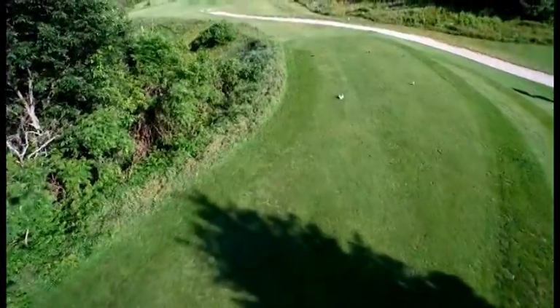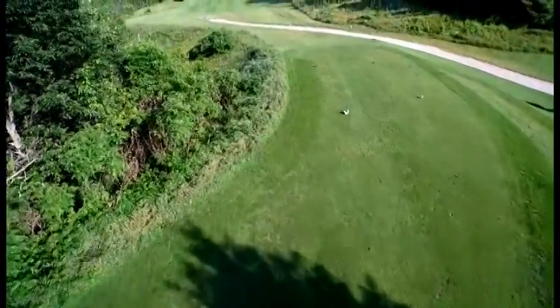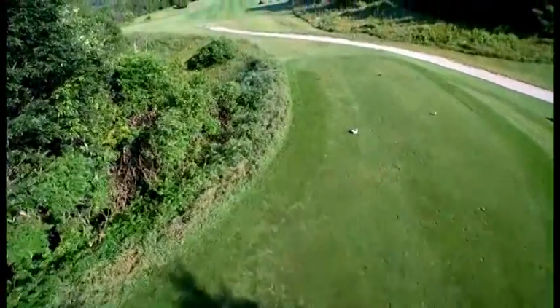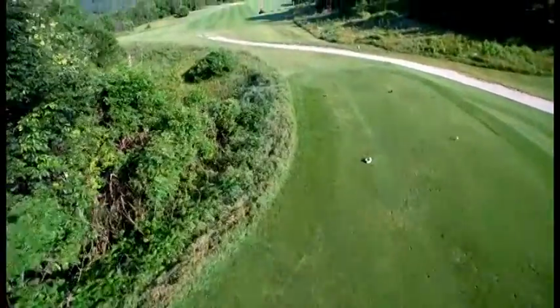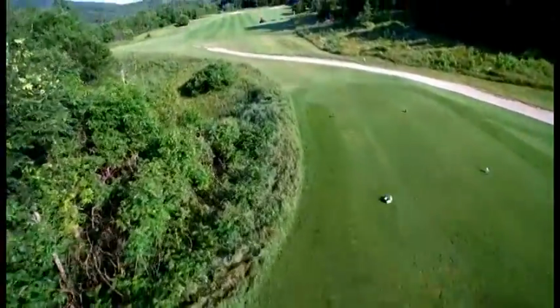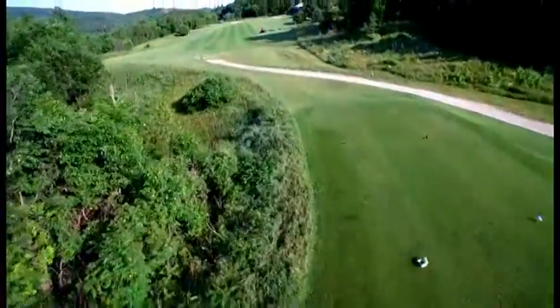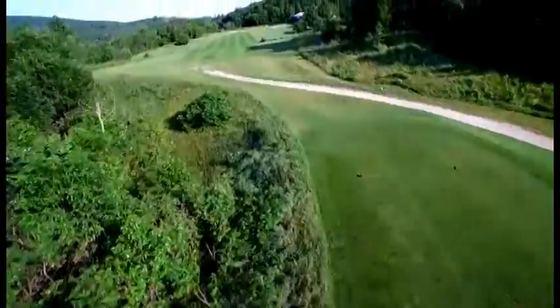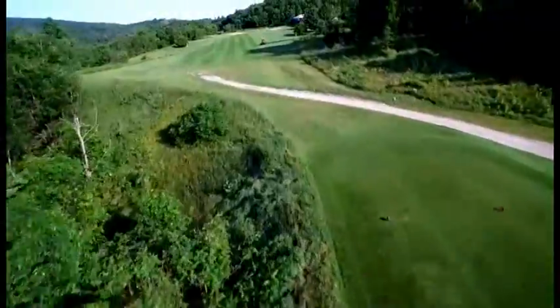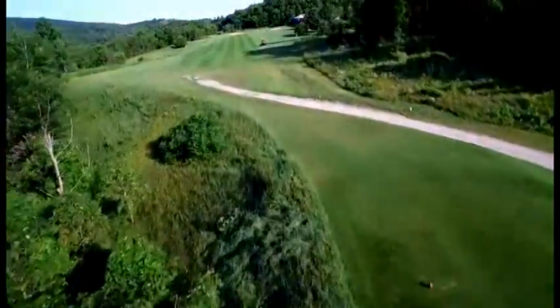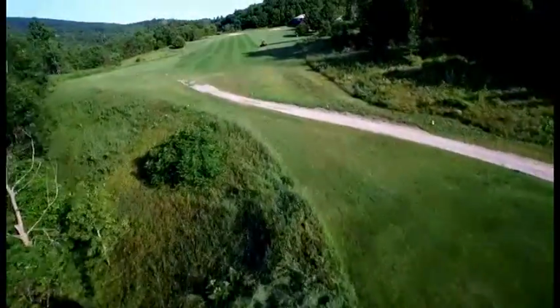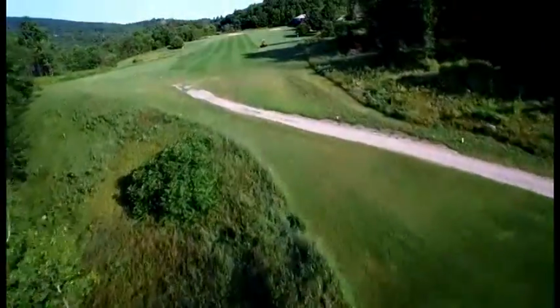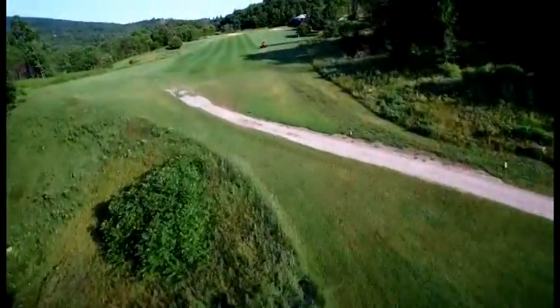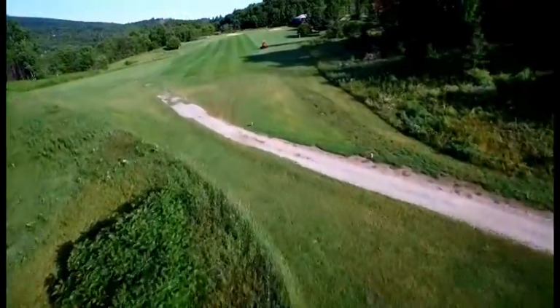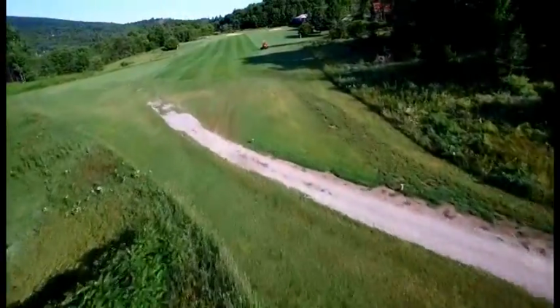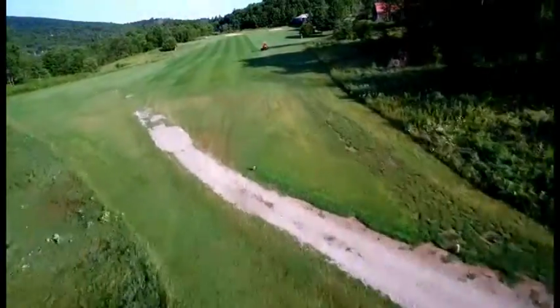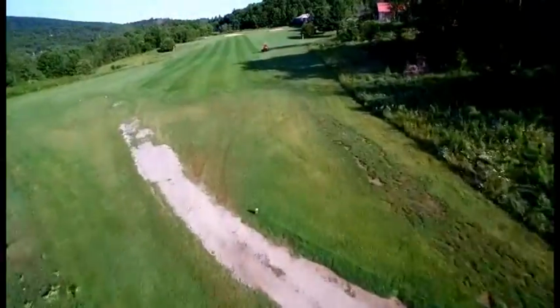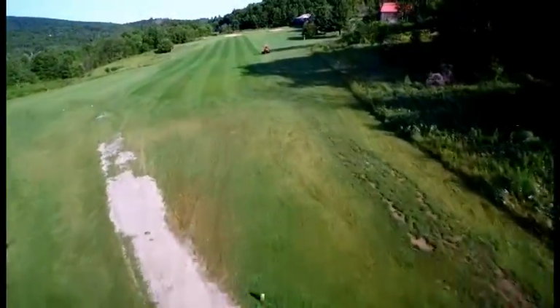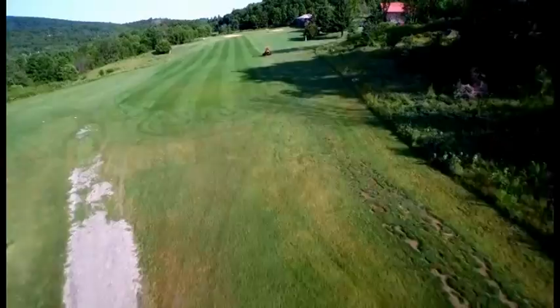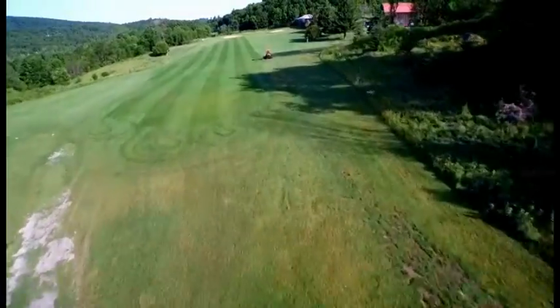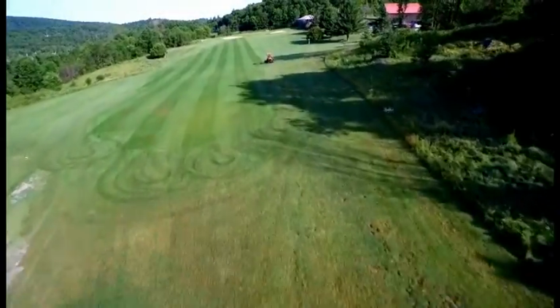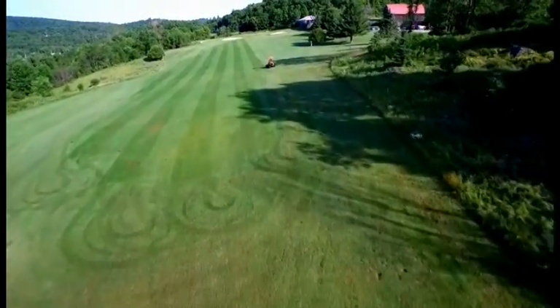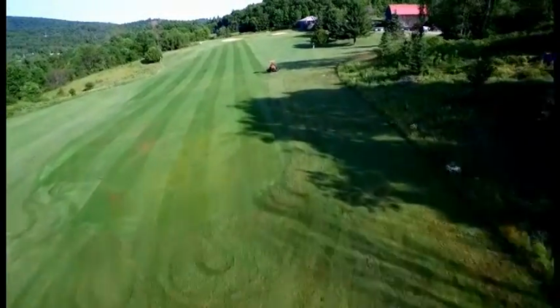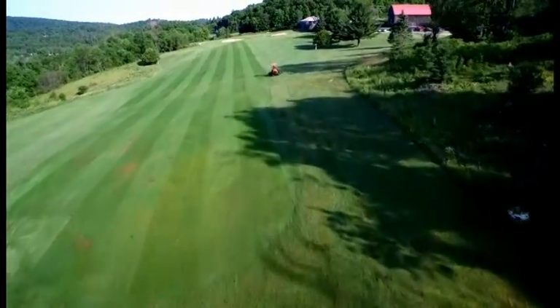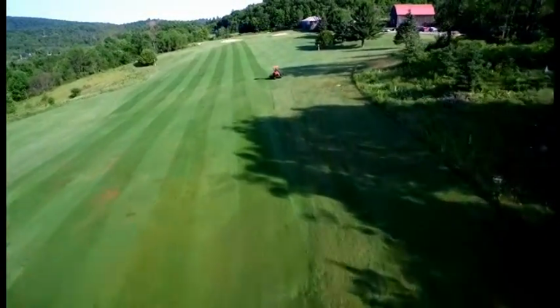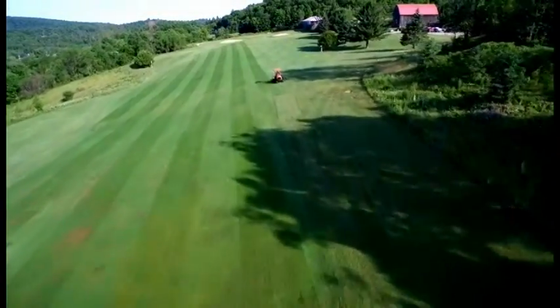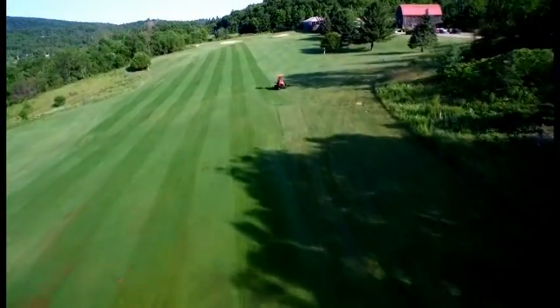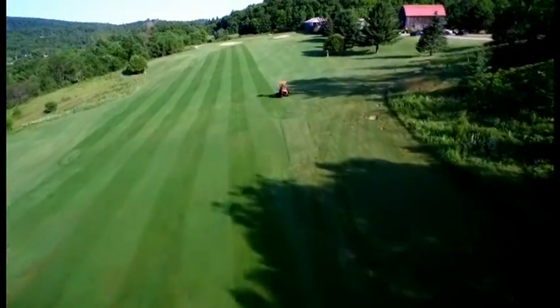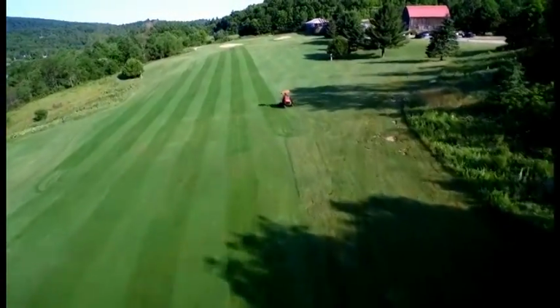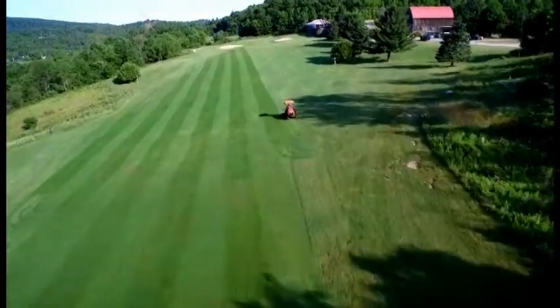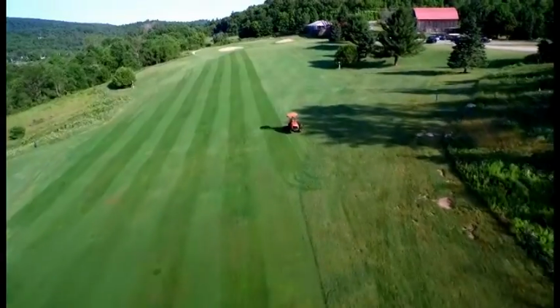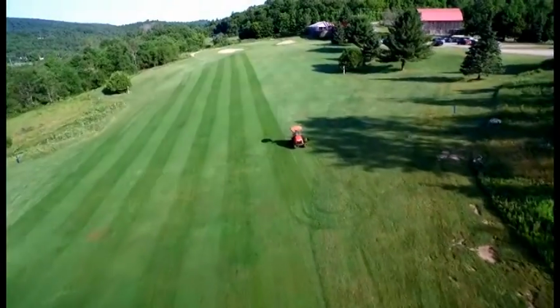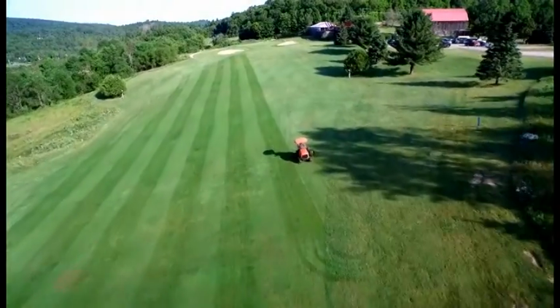Hole 9 playing 361 yards from the blue tees and 333 from the red. This straightaway par 4 has a wide fairway that is guarded by out of bounds along the right side and lateral hazard with long fescue on the left.